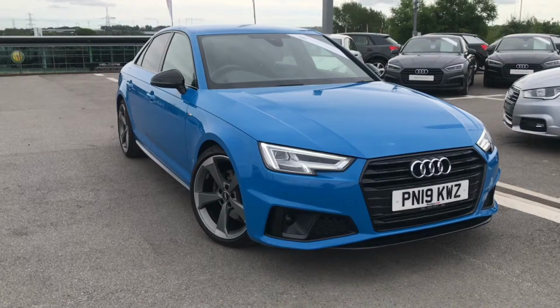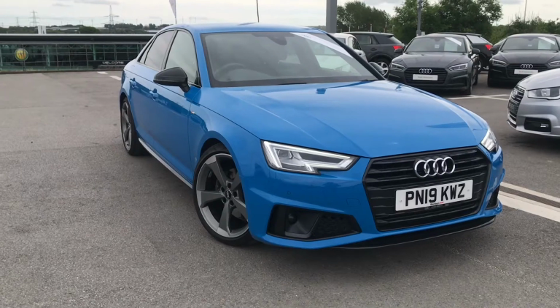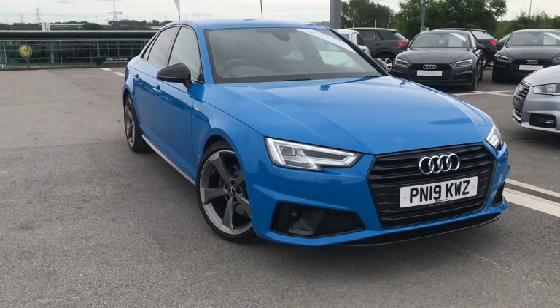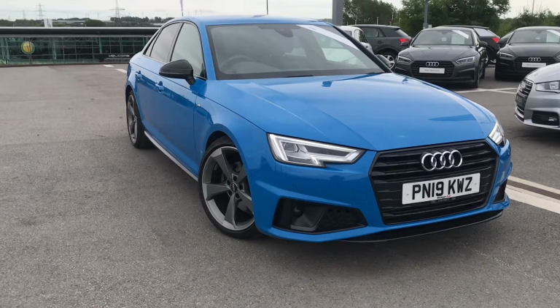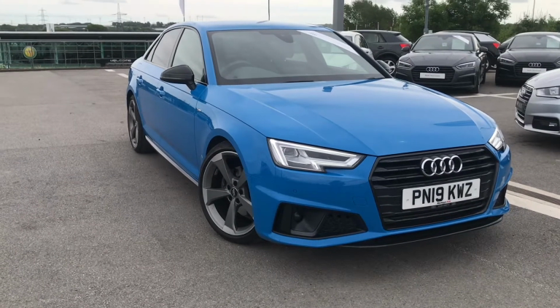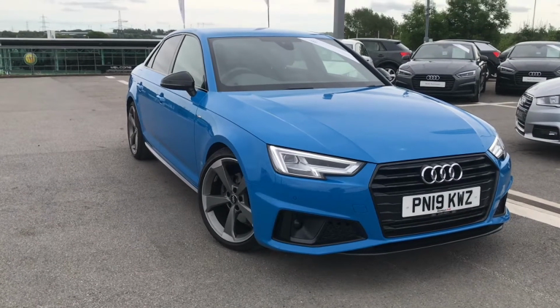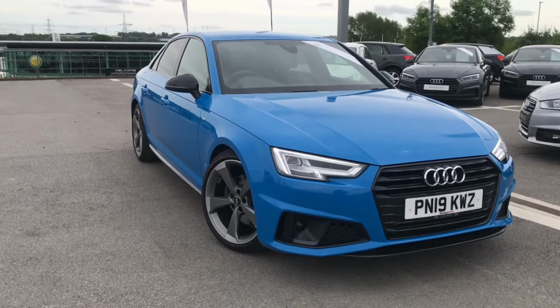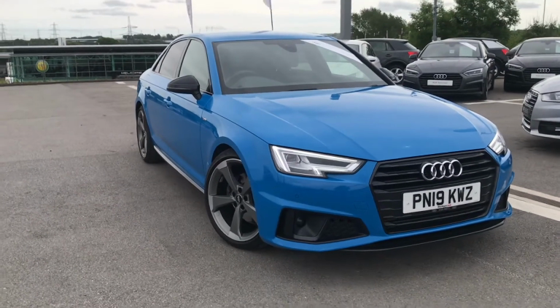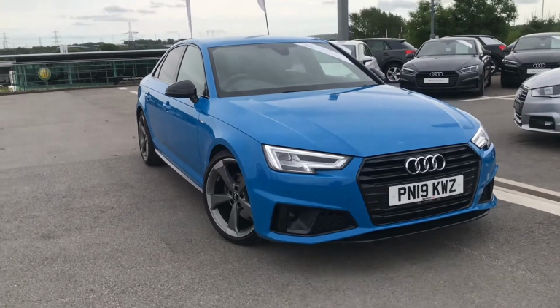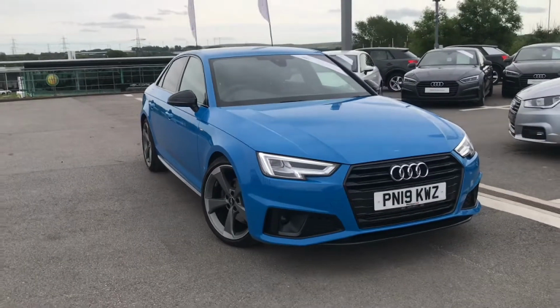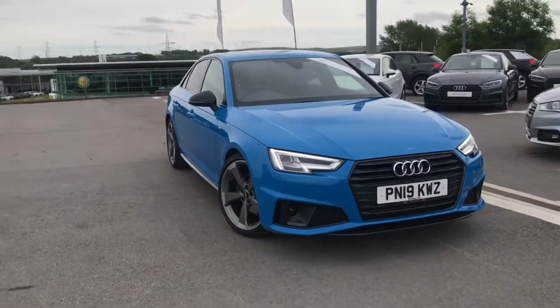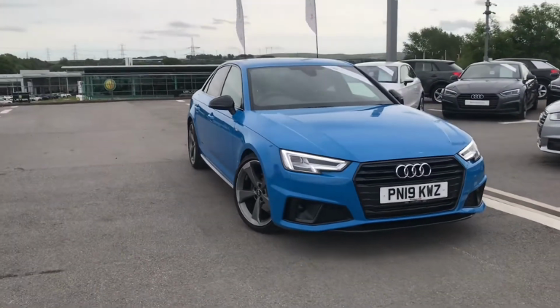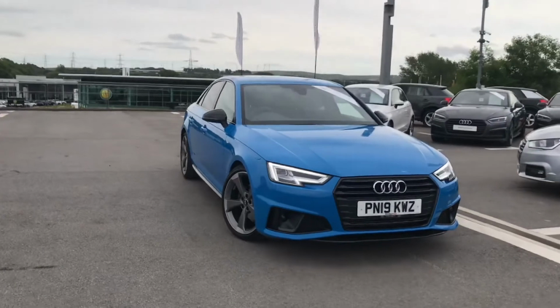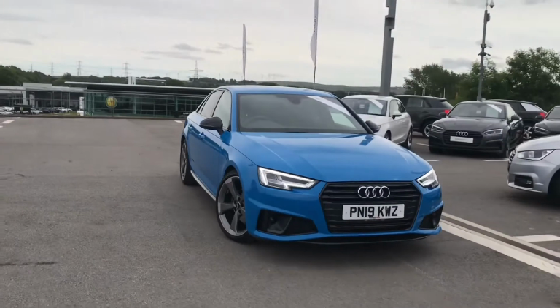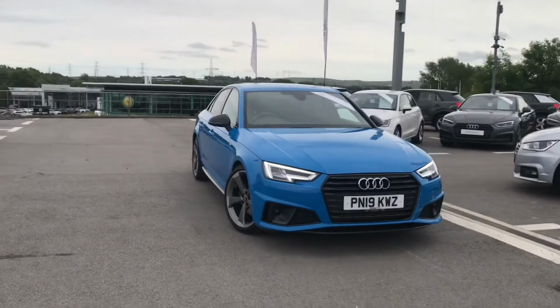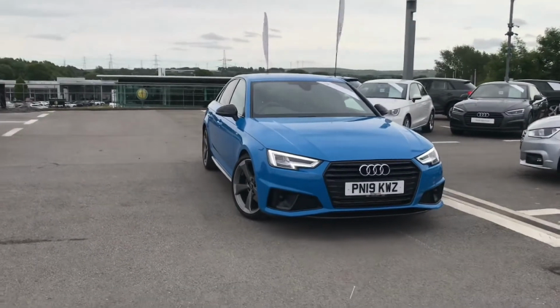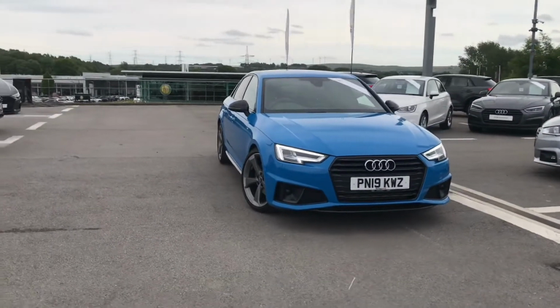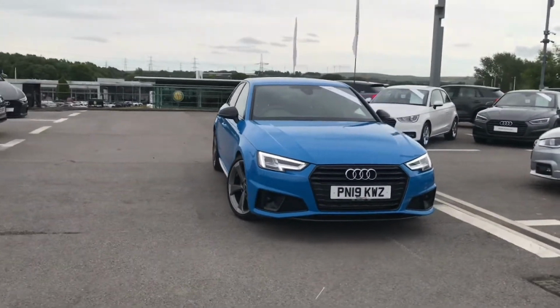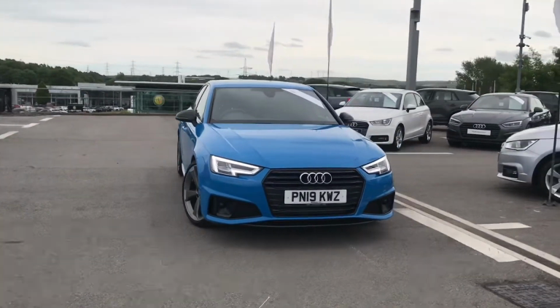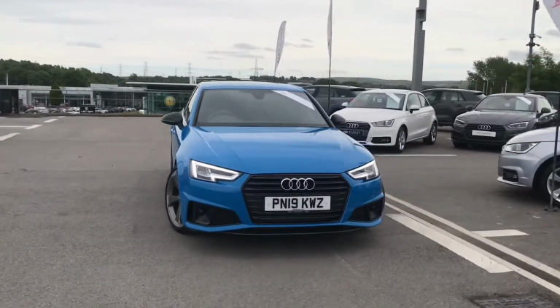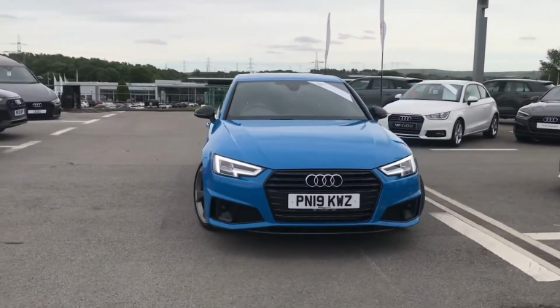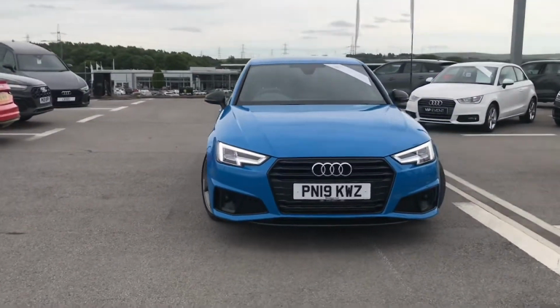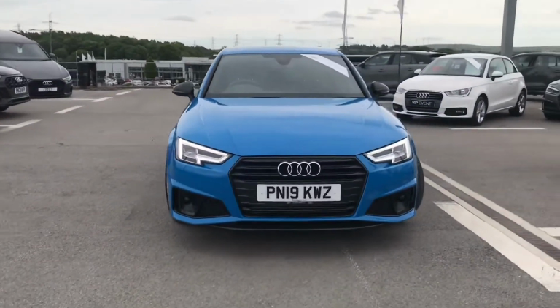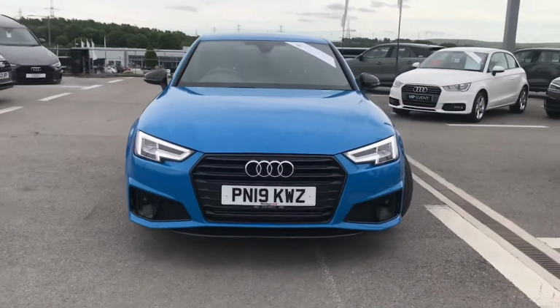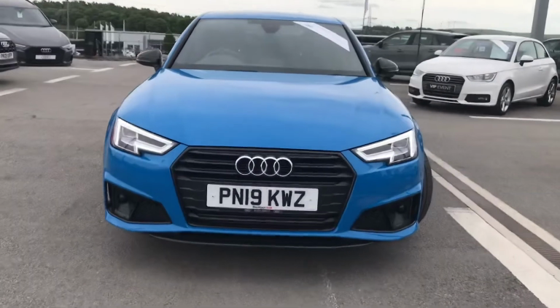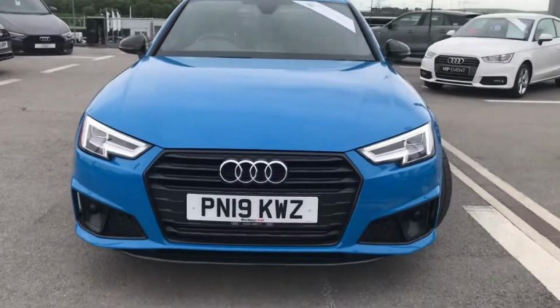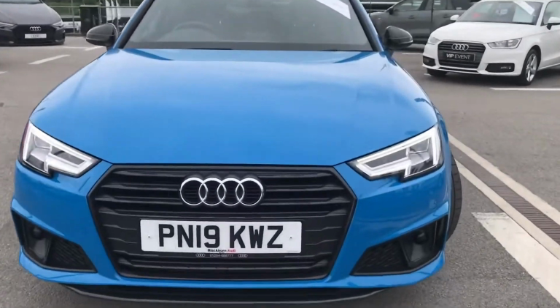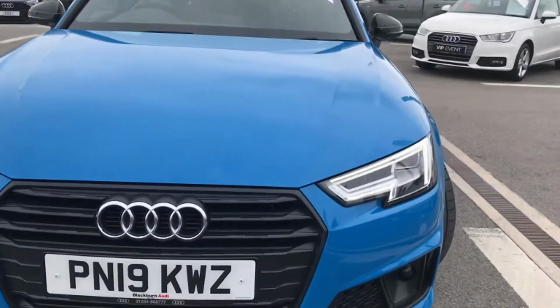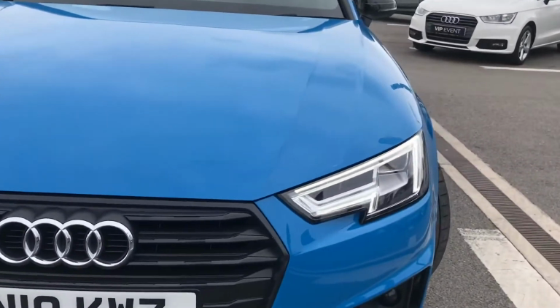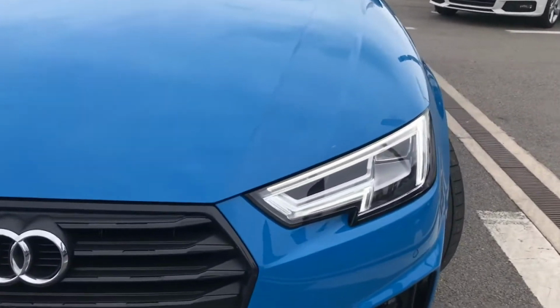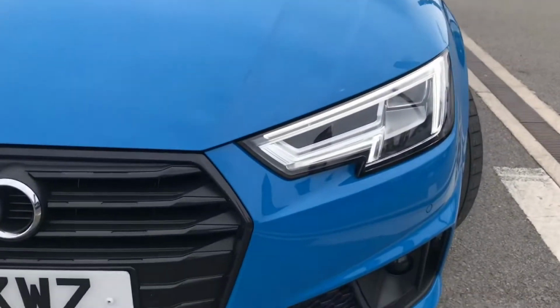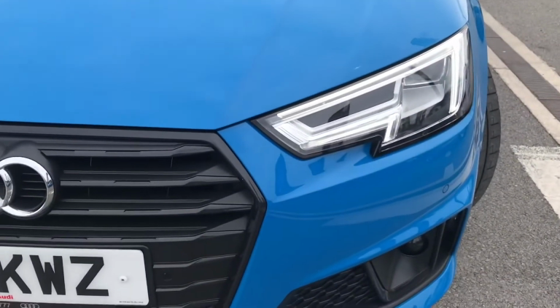Hello and welcome to Blackburn Audi. My name is Chloe and today I'm going to give you a quick tour around this beautiful Audi Approved A4 Black Edition one we have in stock. It's a 2 litre petrol engine and gives off an amazing 150 PS.